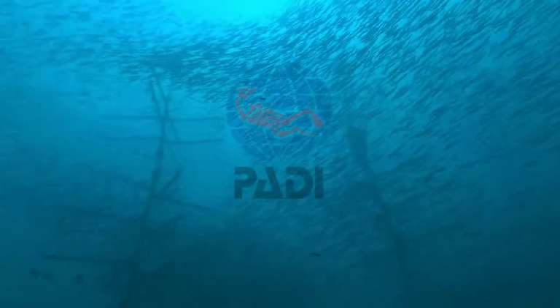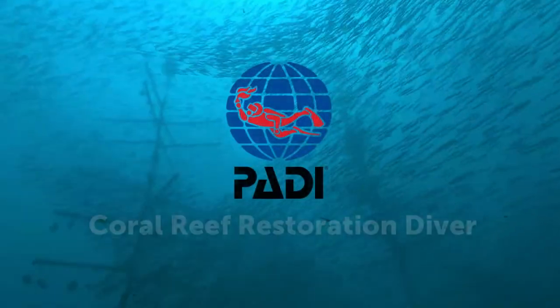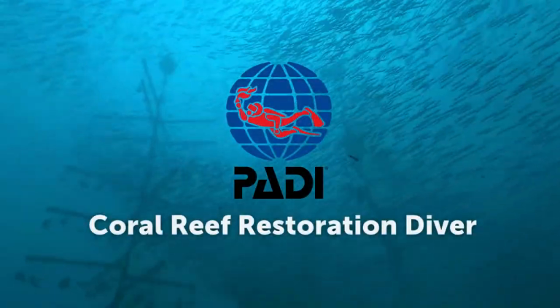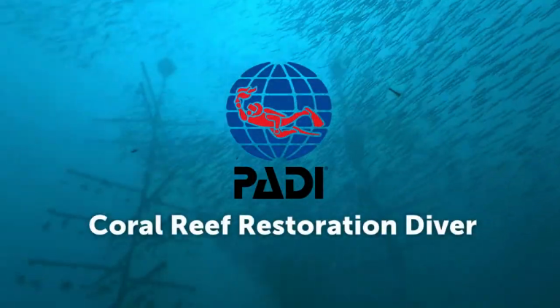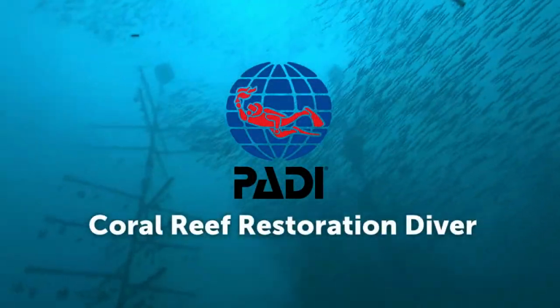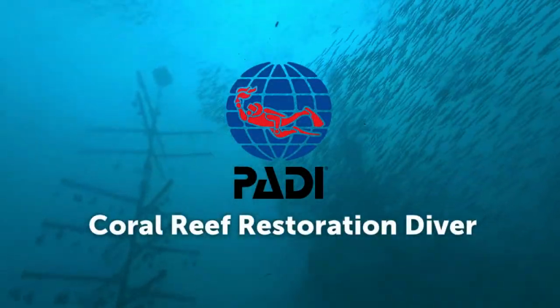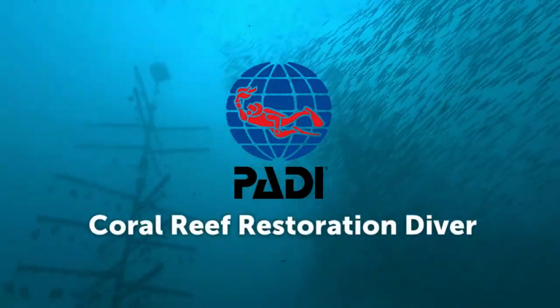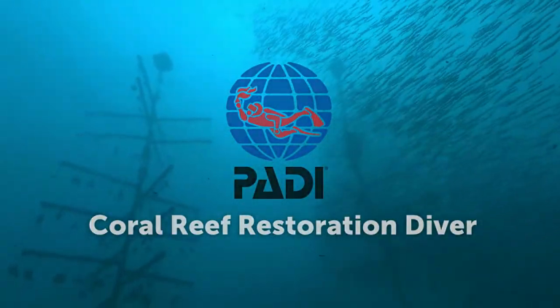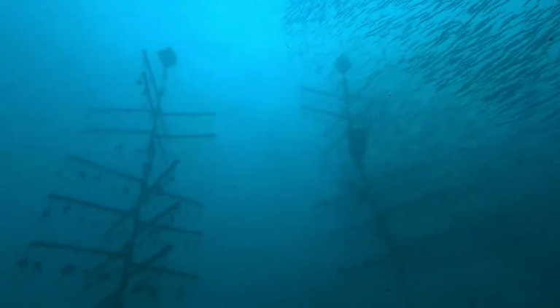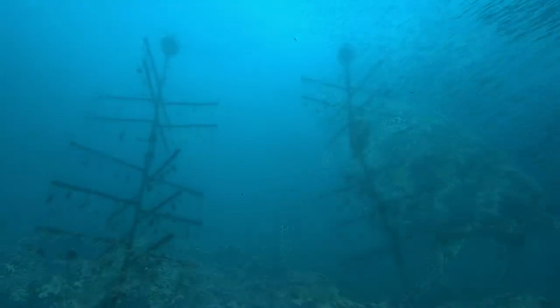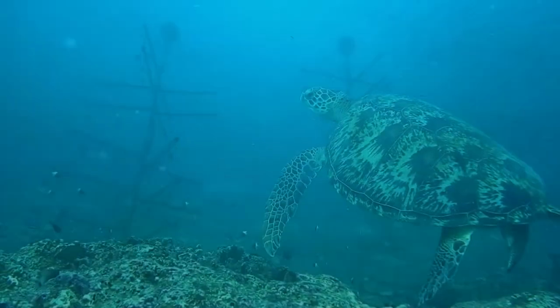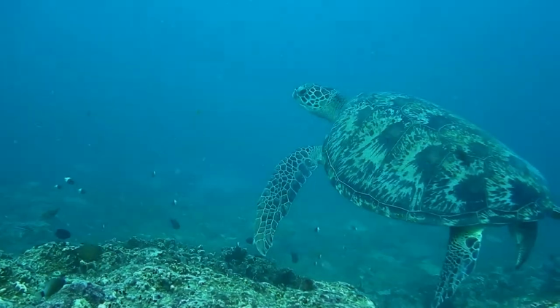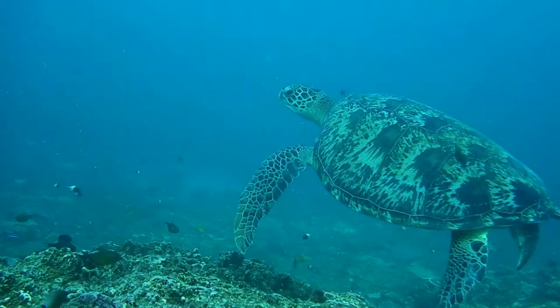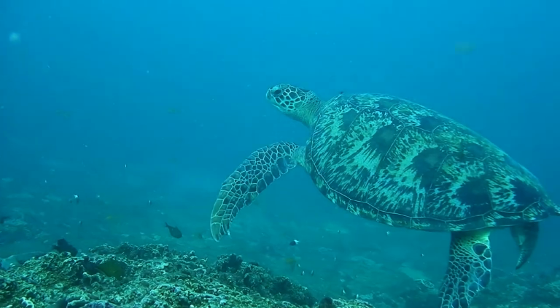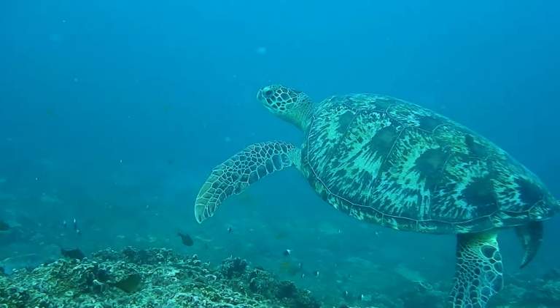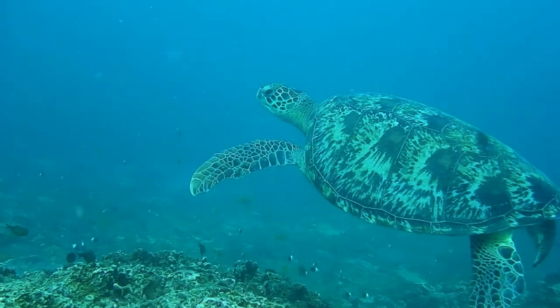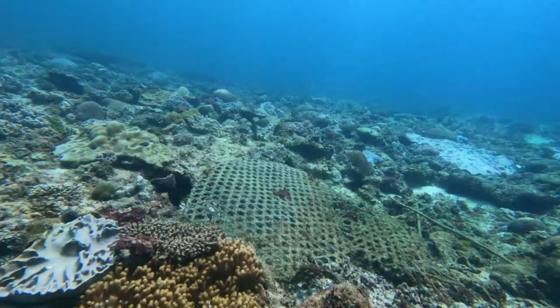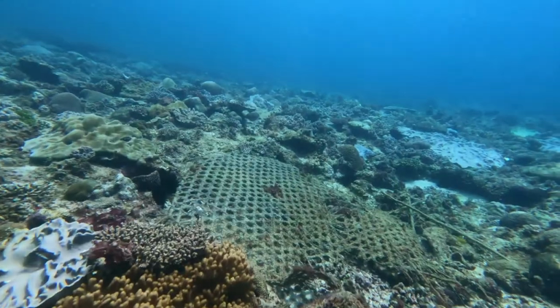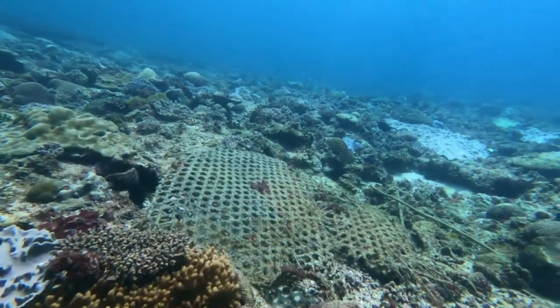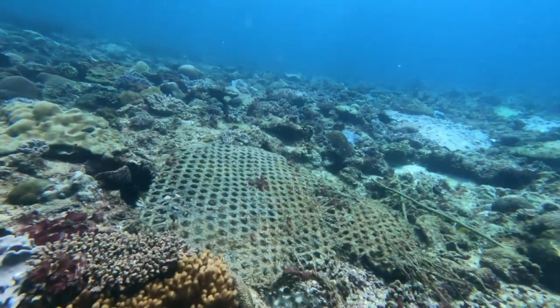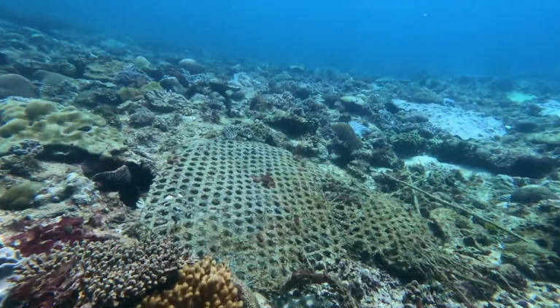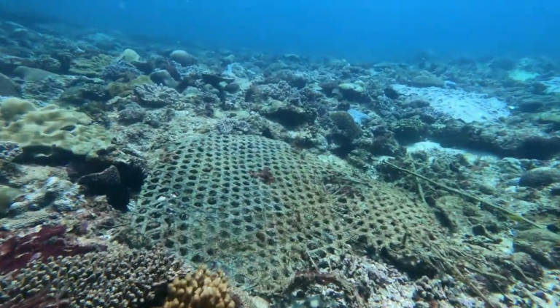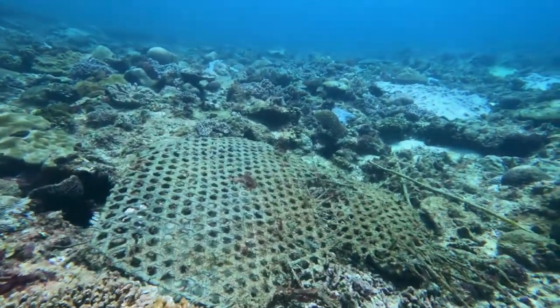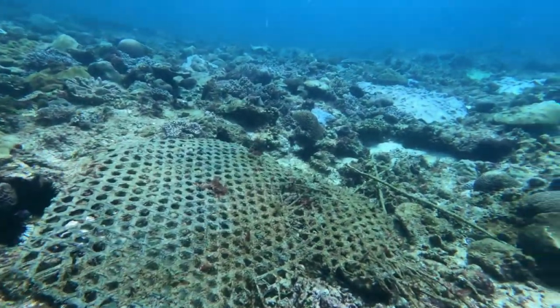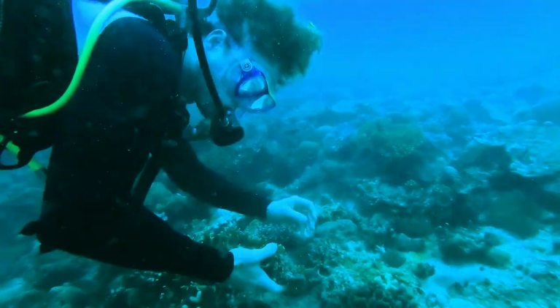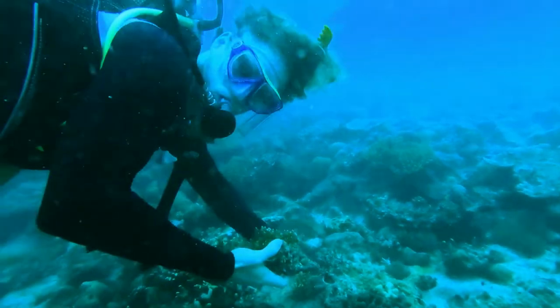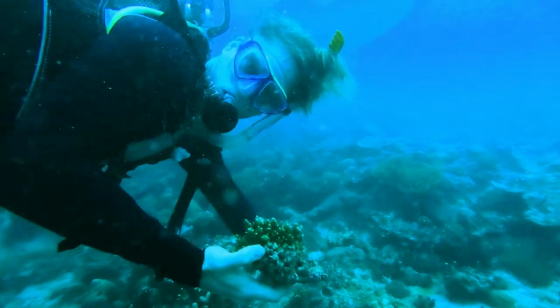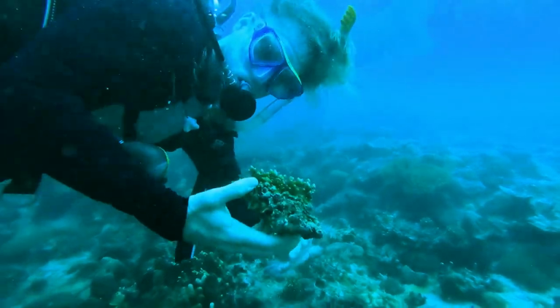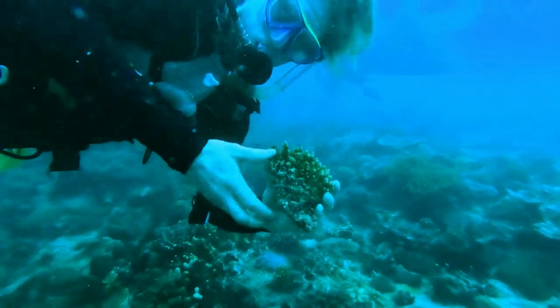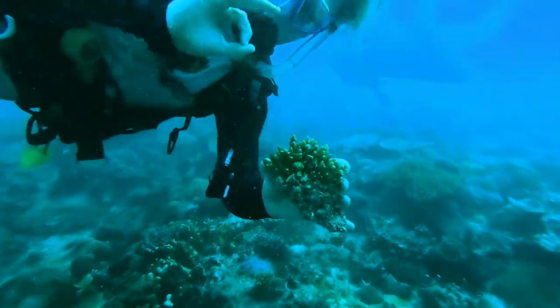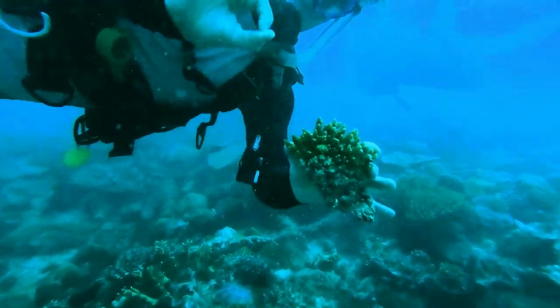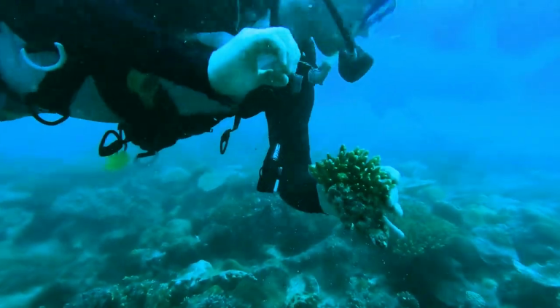PADI Coral Reef Restoration Diver Course. Learn all about our coral reefs, the major causes of coral reef degradation, and the opportunities for you as a diver to make a difference.